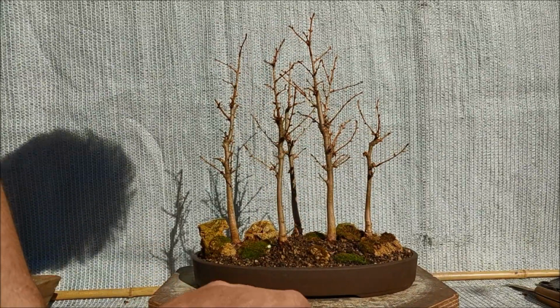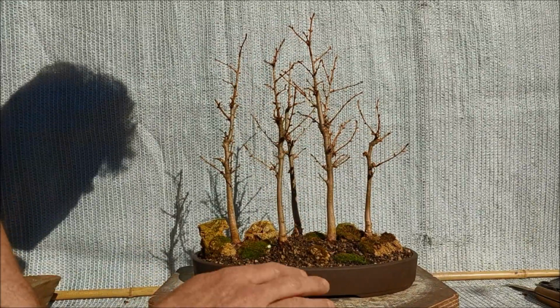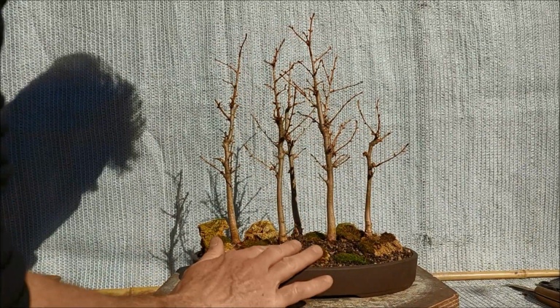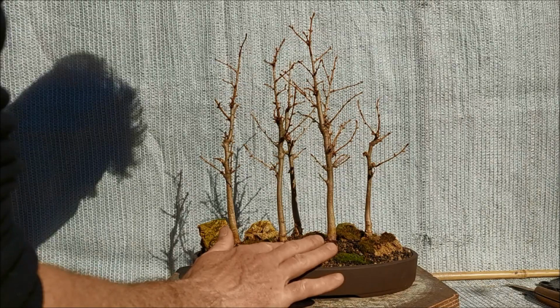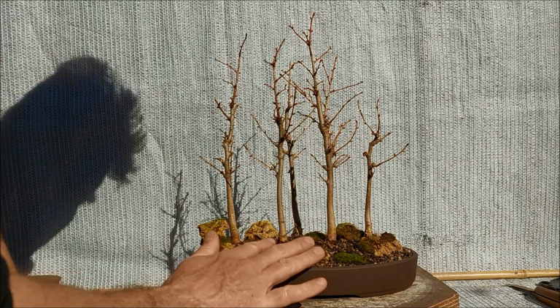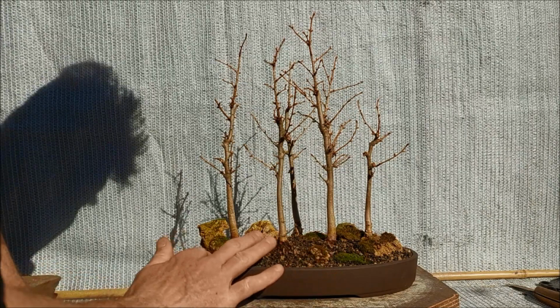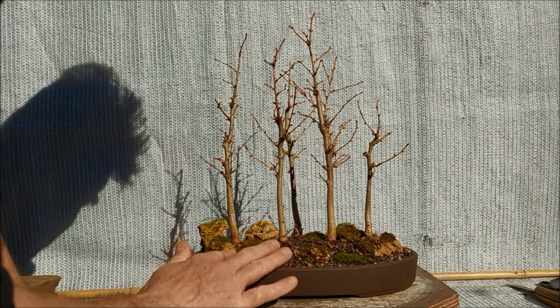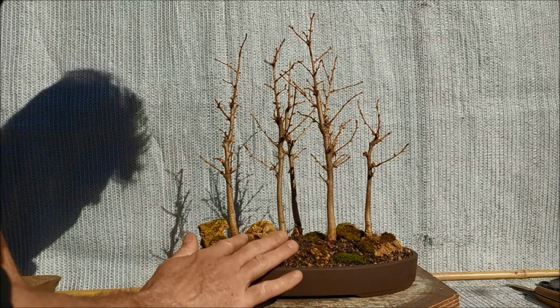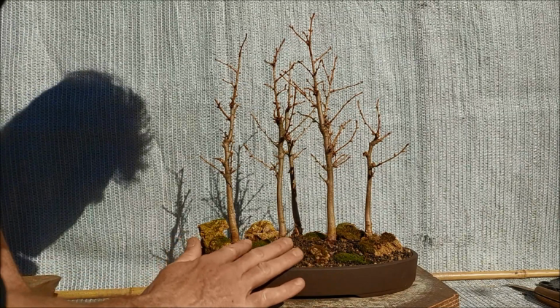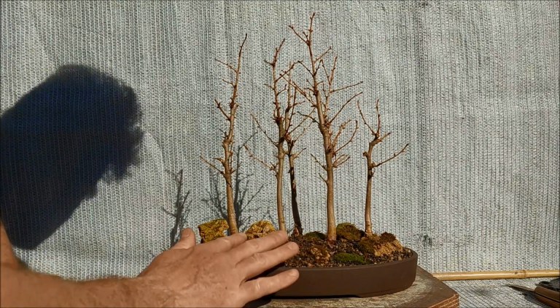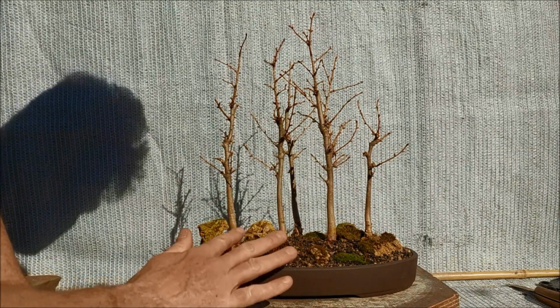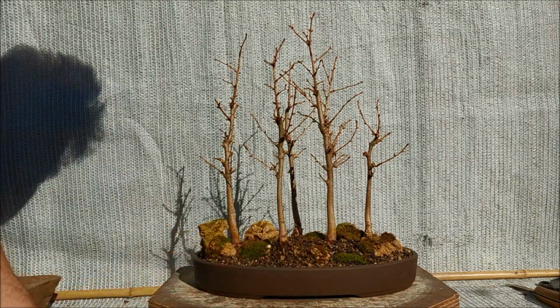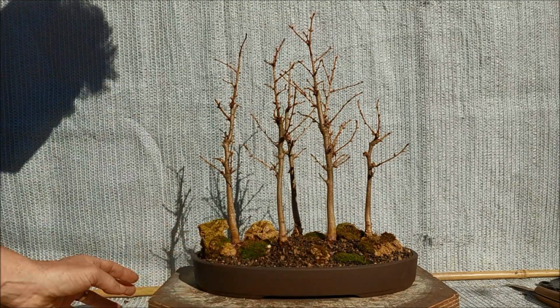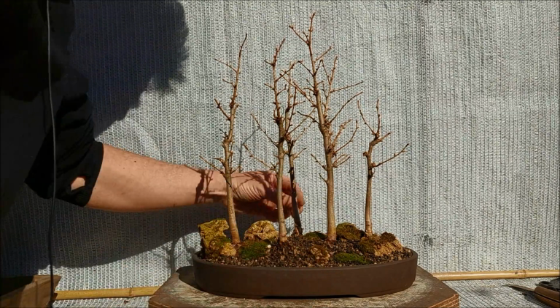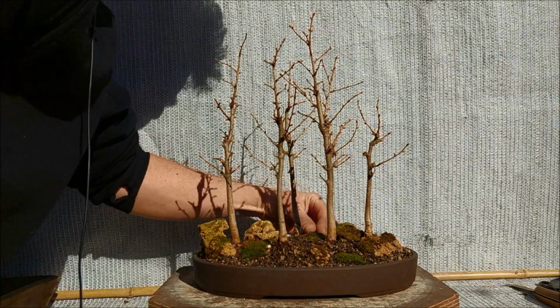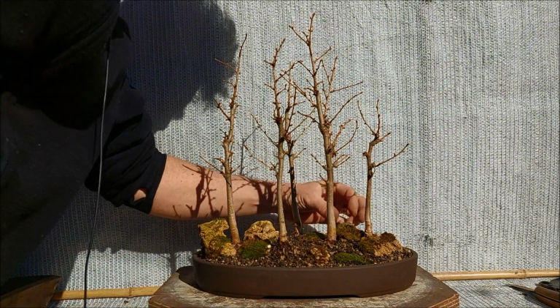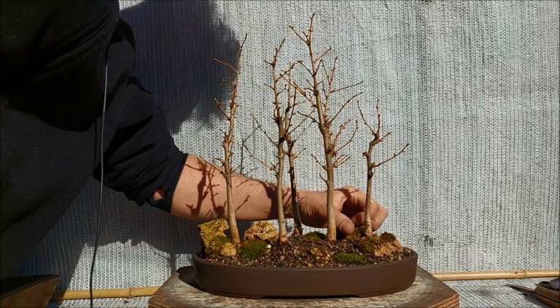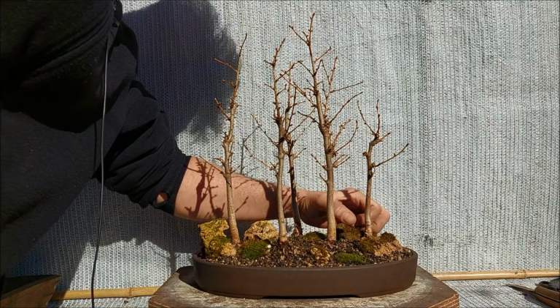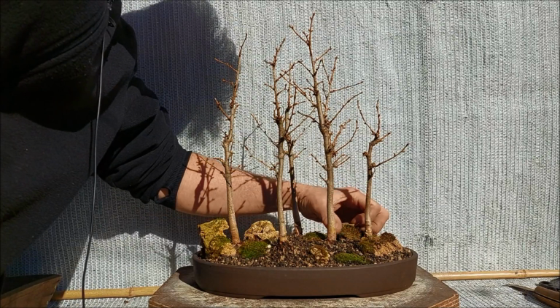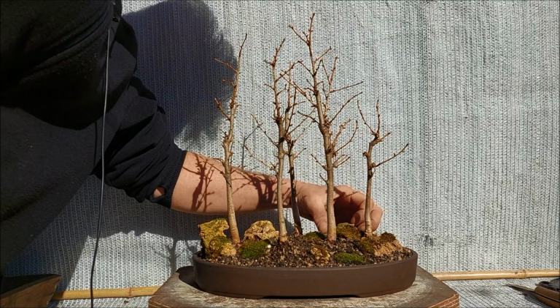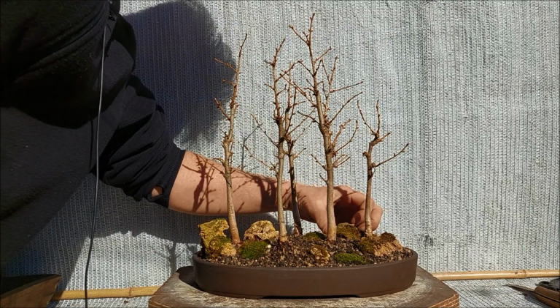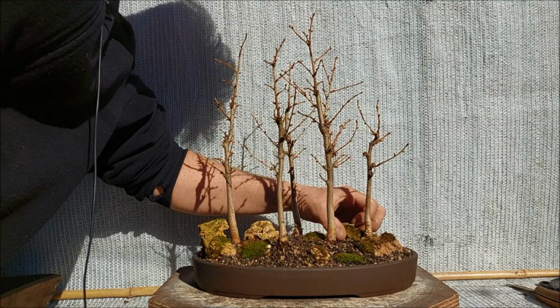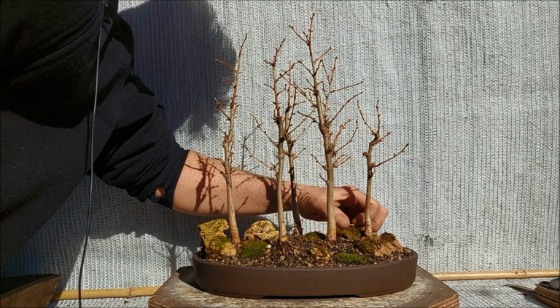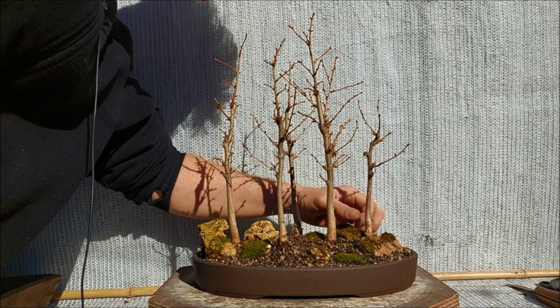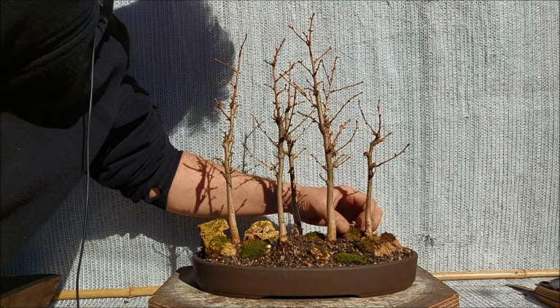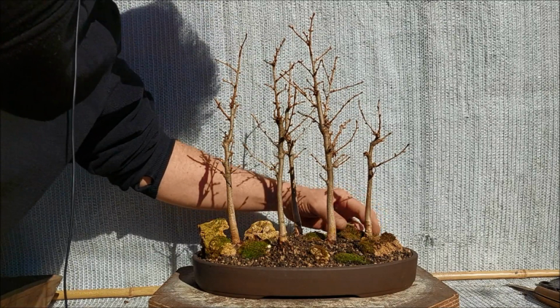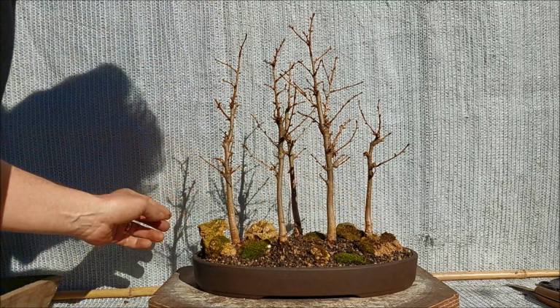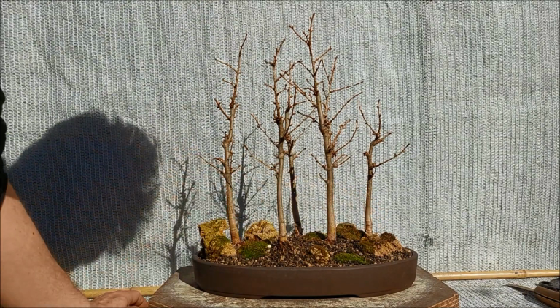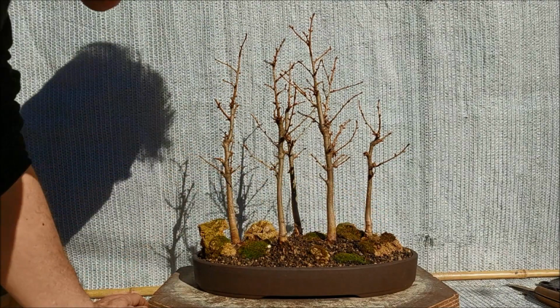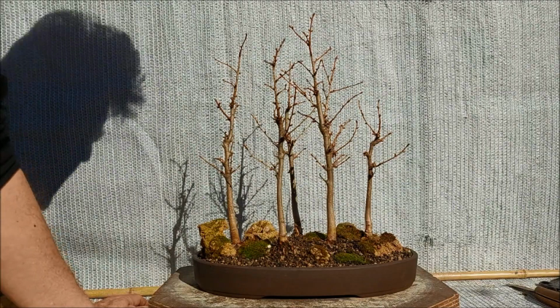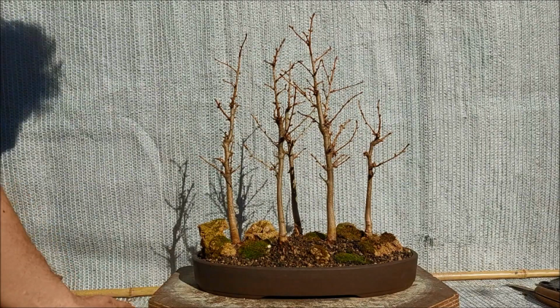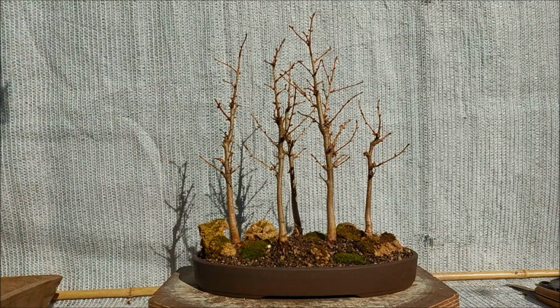I think this looks quite okay. This tree needs a good watering now of course, and then it's up for the growing season. So thank you for watching and see you next time.